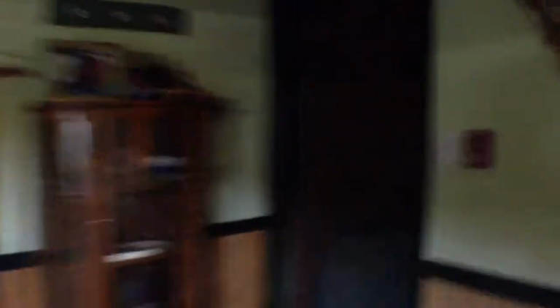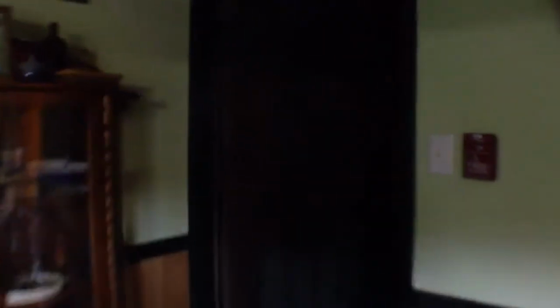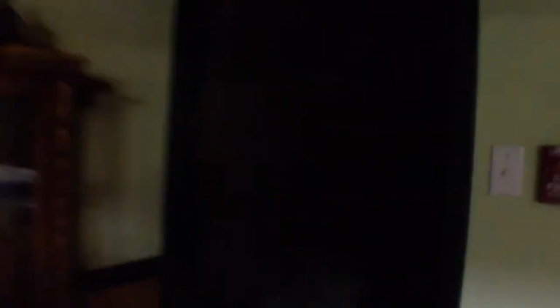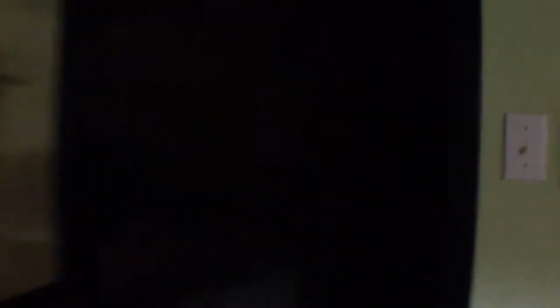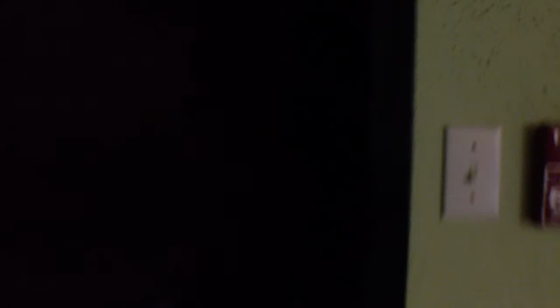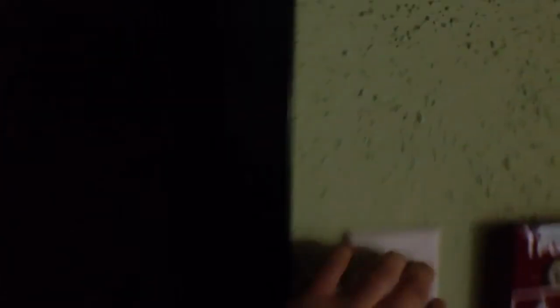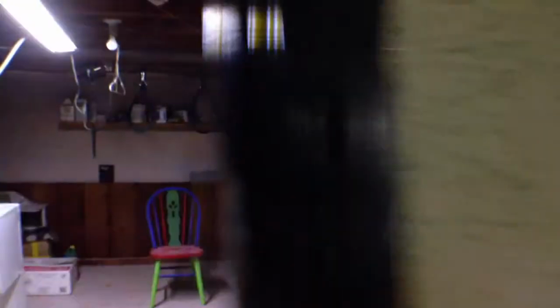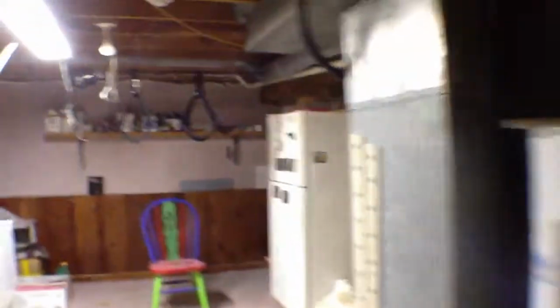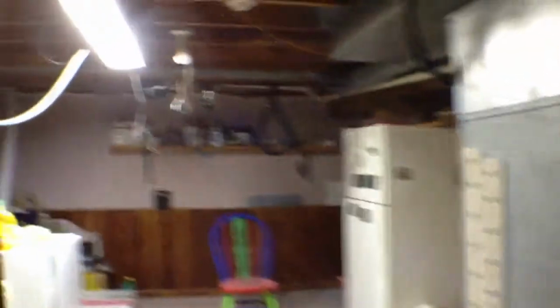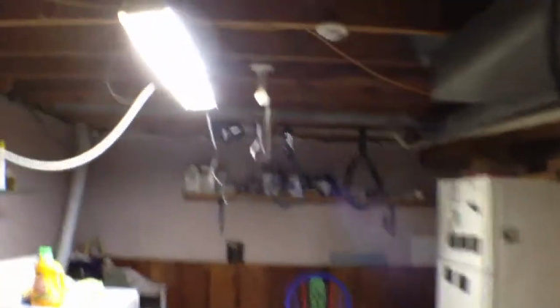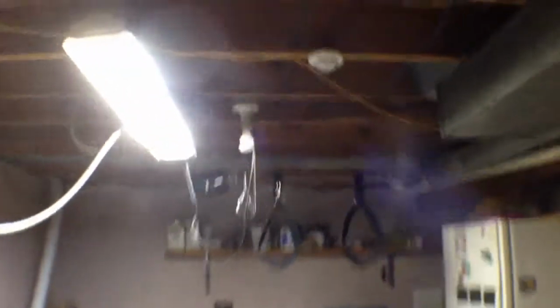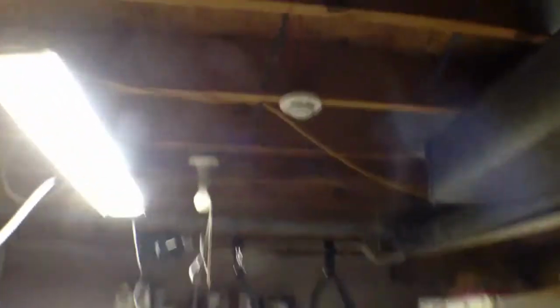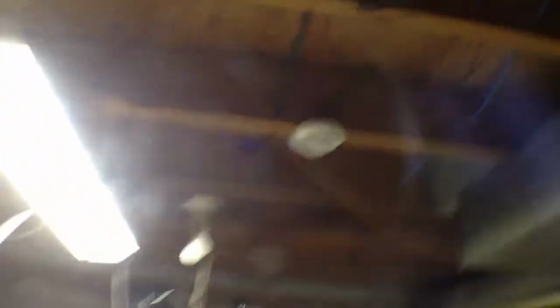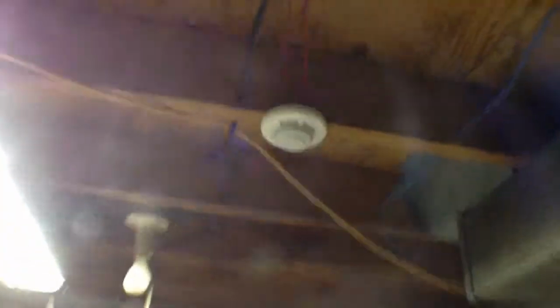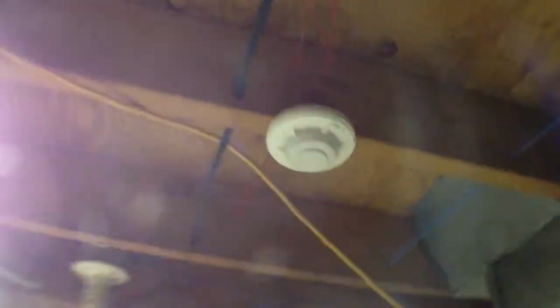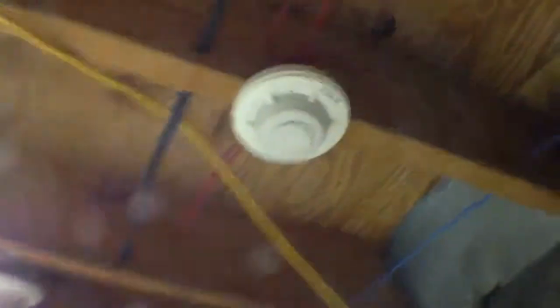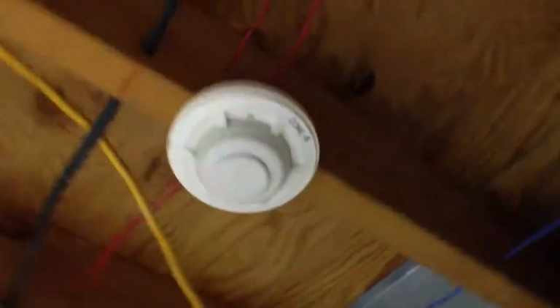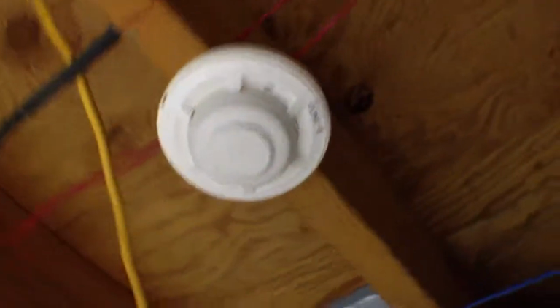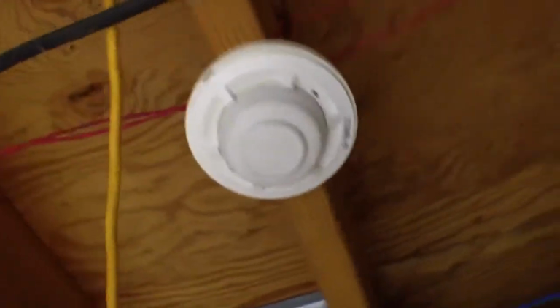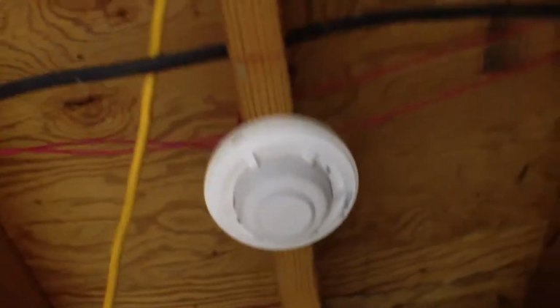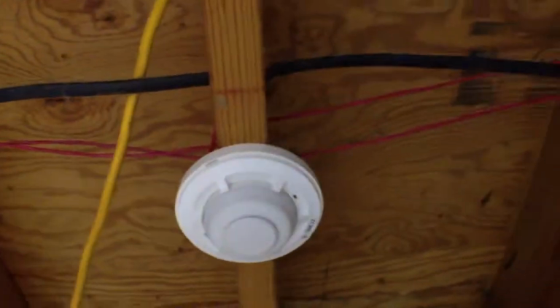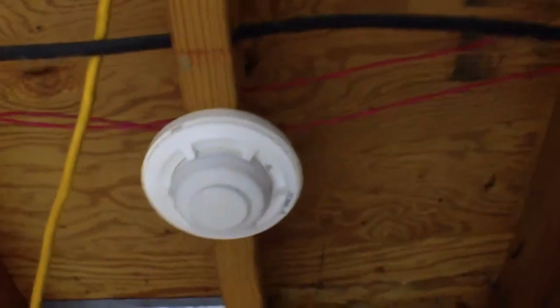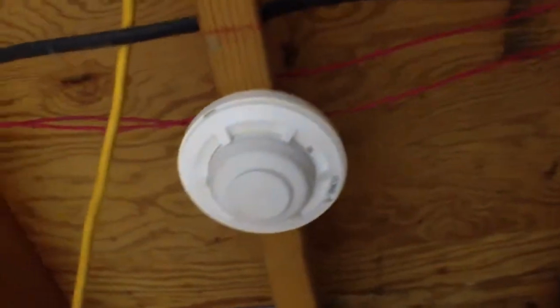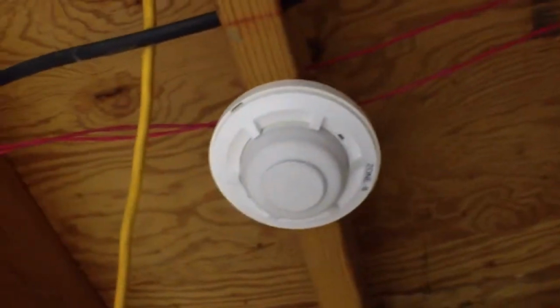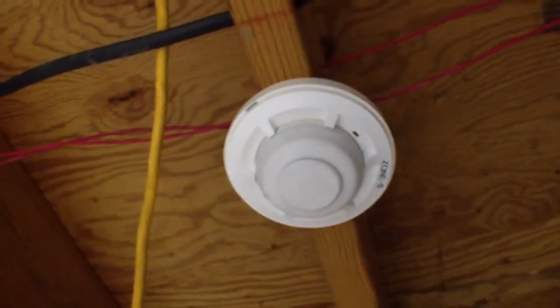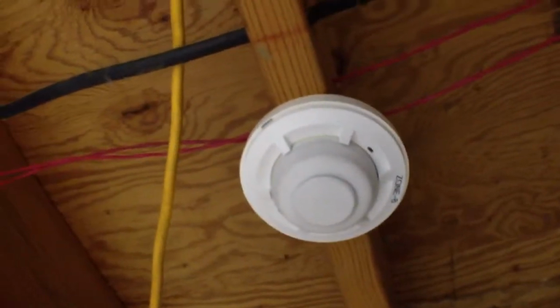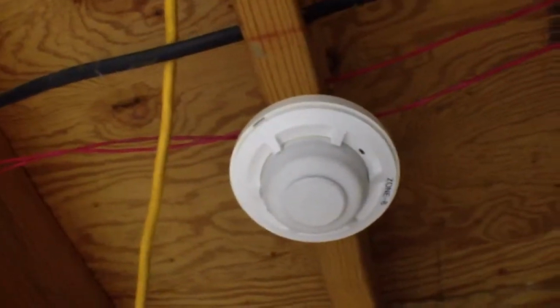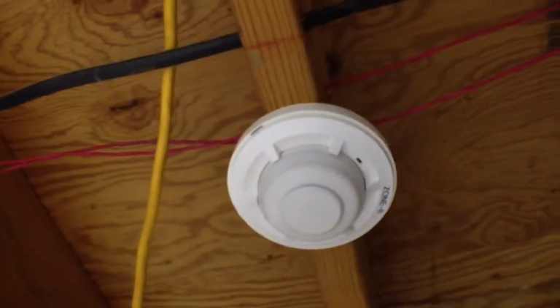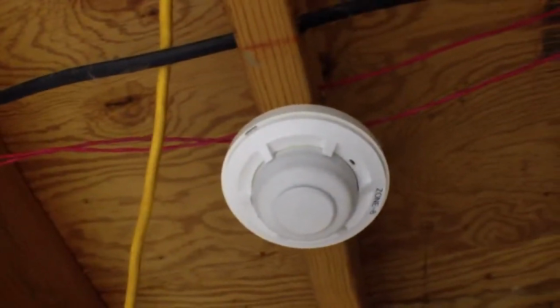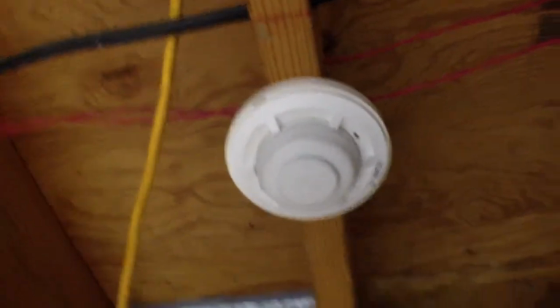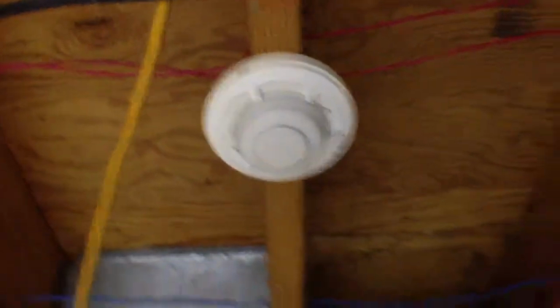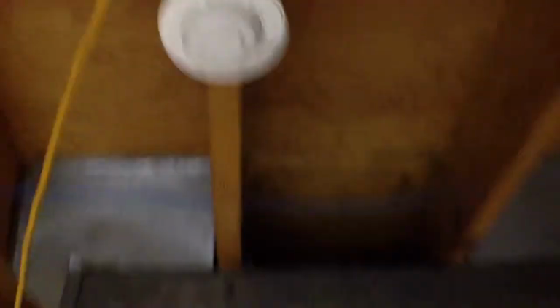We'll continue over here into the laundry room. We have our last initiating device of the system, which is the heat detector in the laundry room.